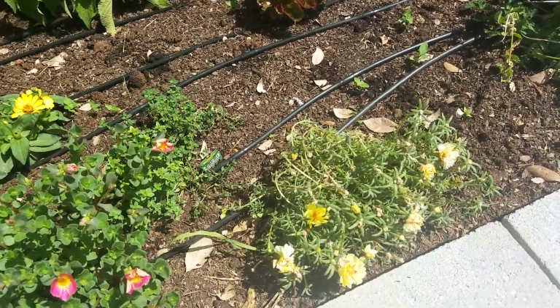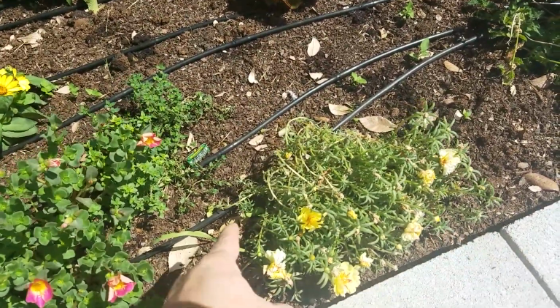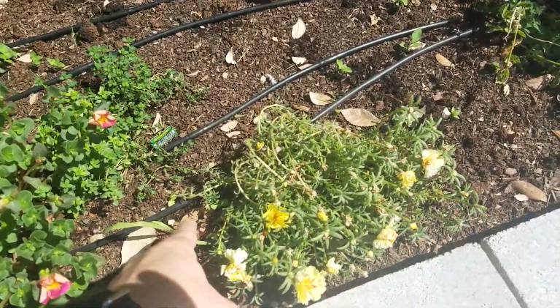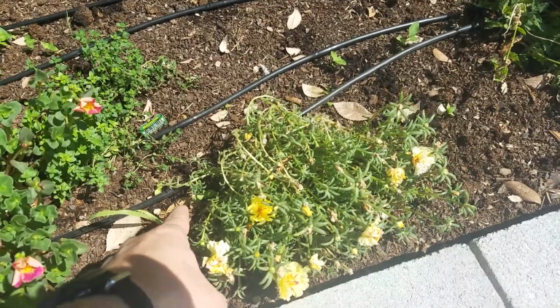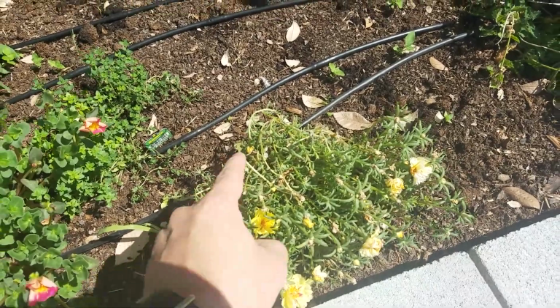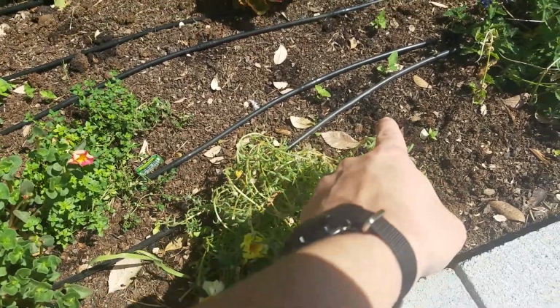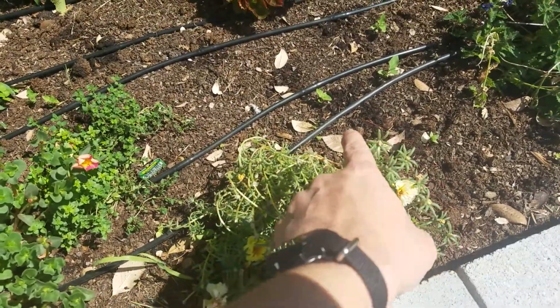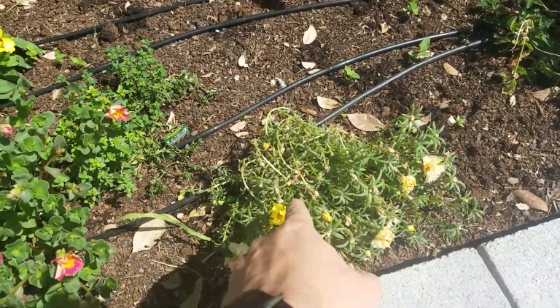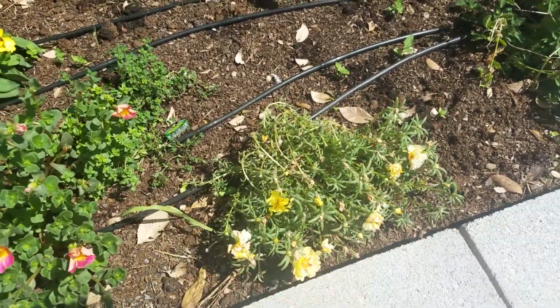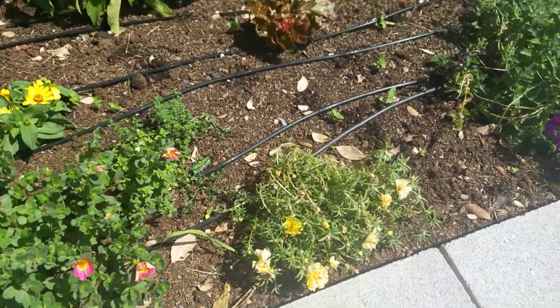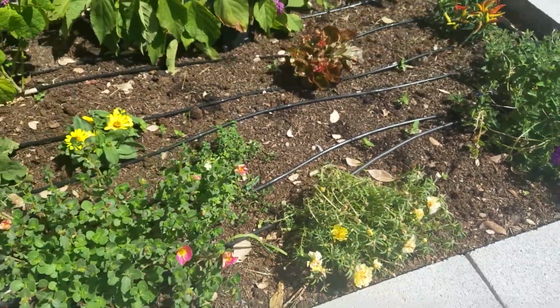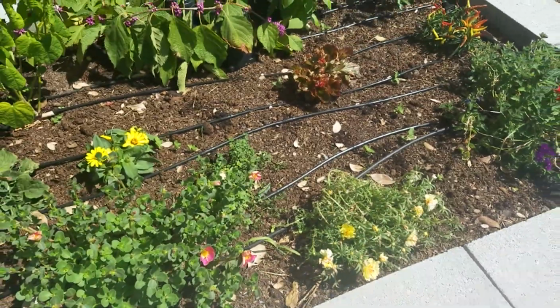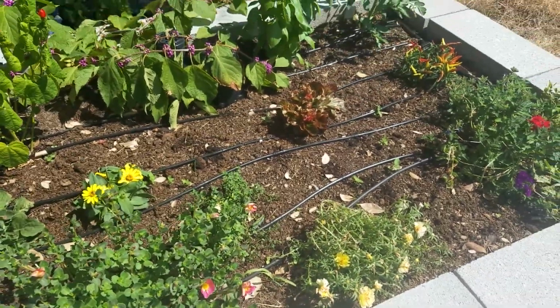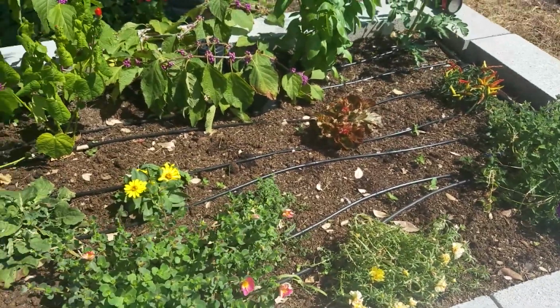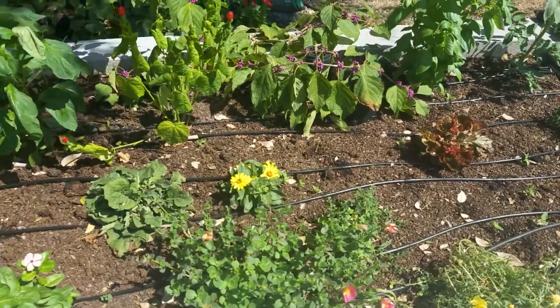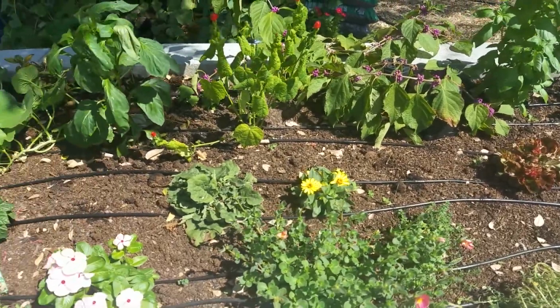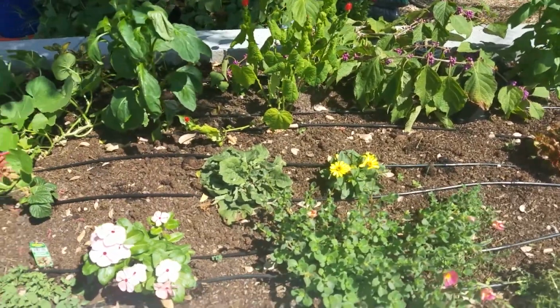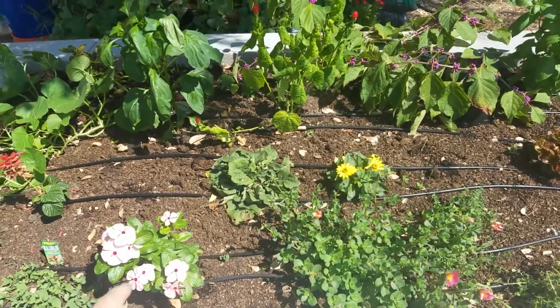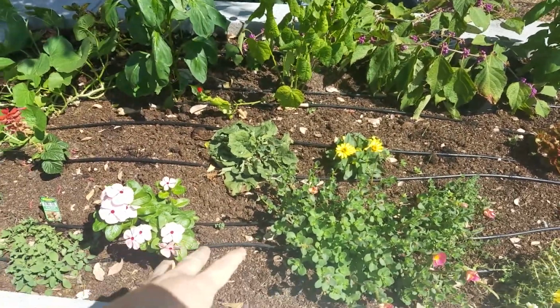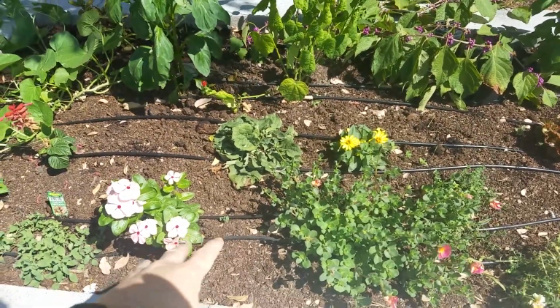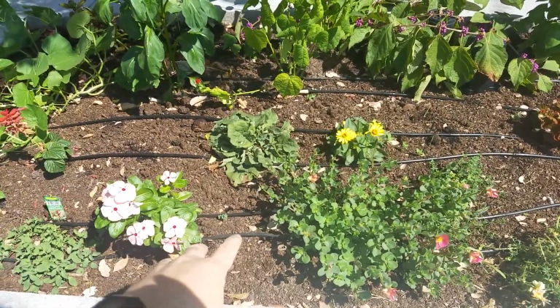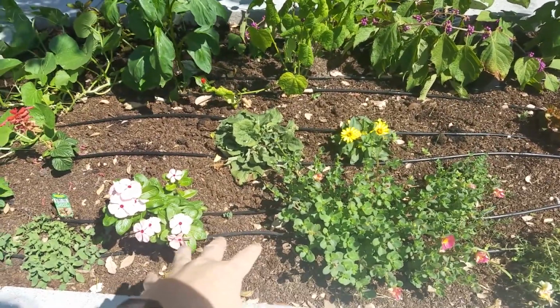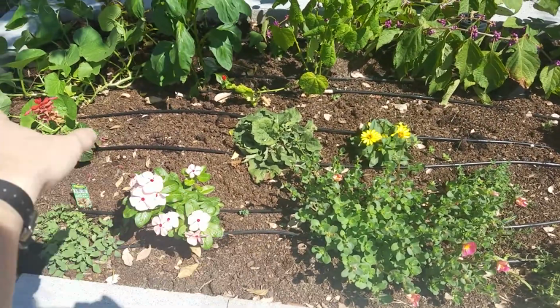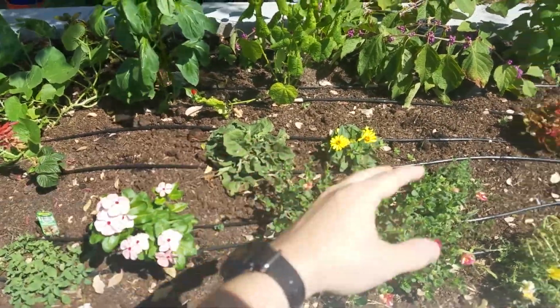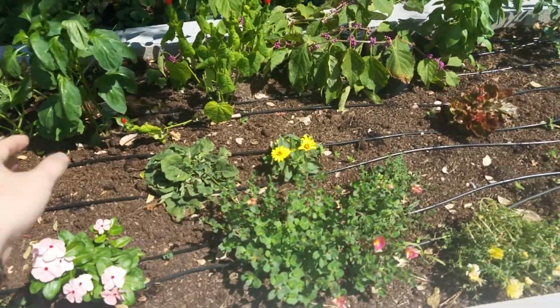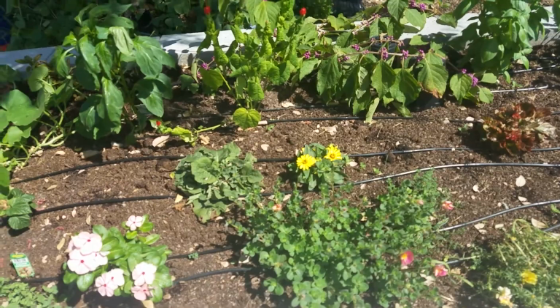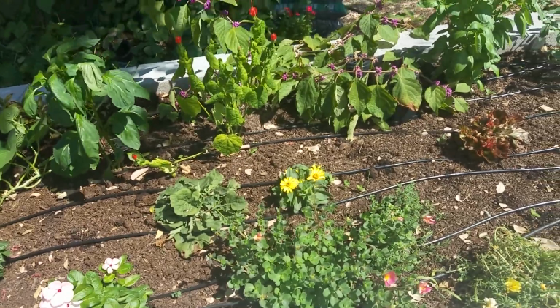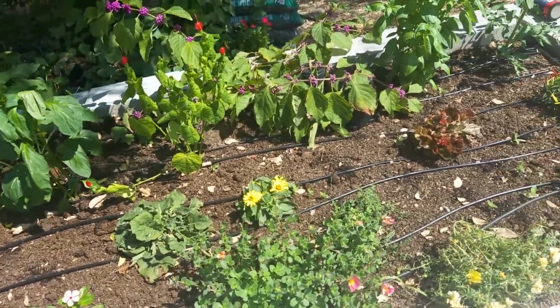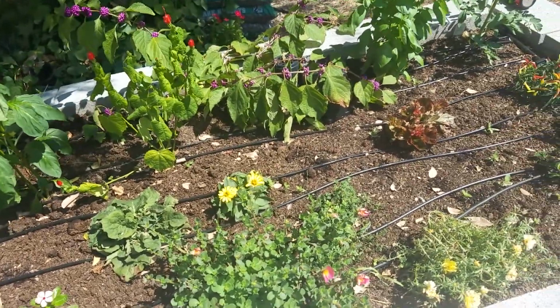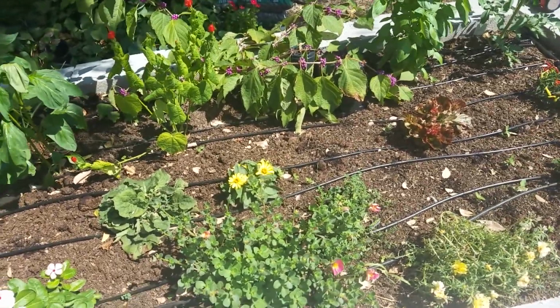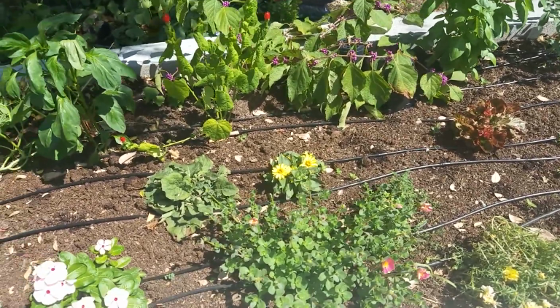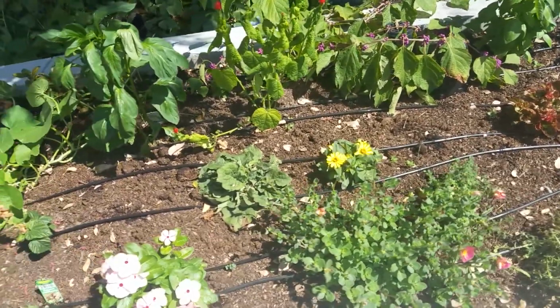This one unfortunately has water here and there, but not right on the roots where I like it. I think this is the last time I'm really going to use the lines with the drip thing I already put in them.